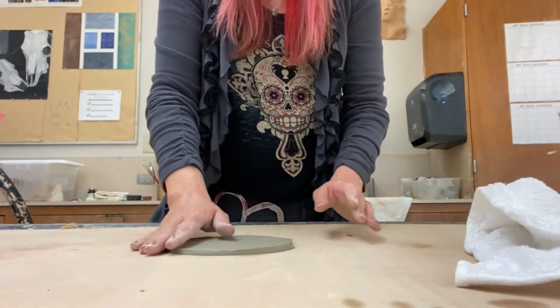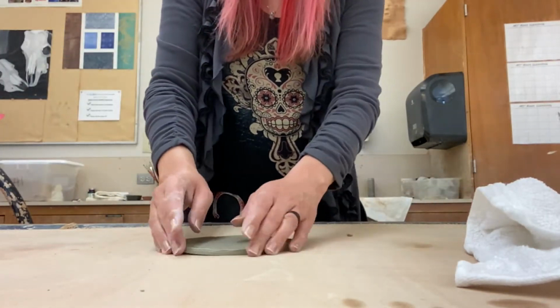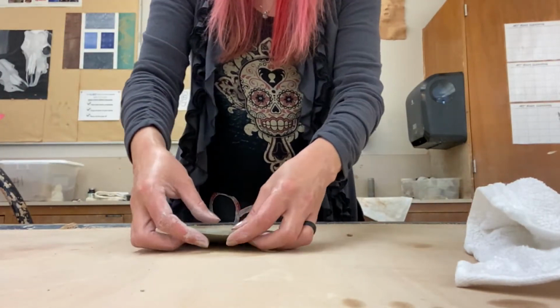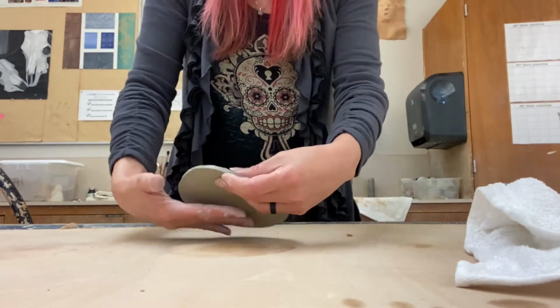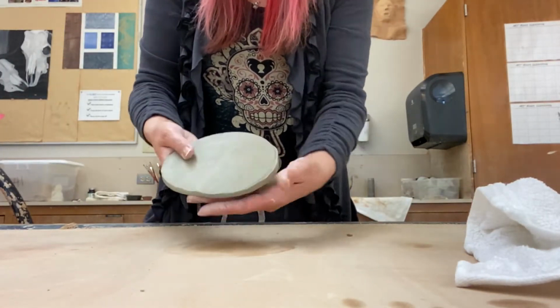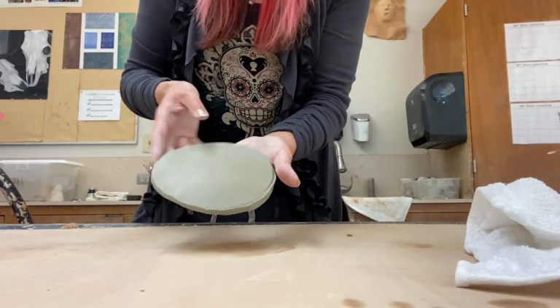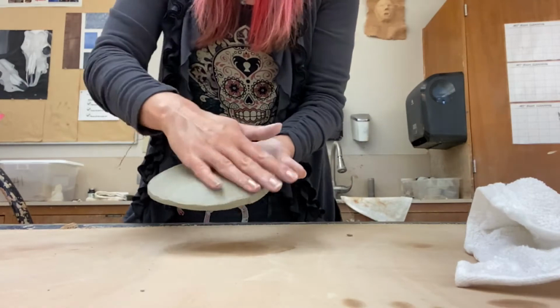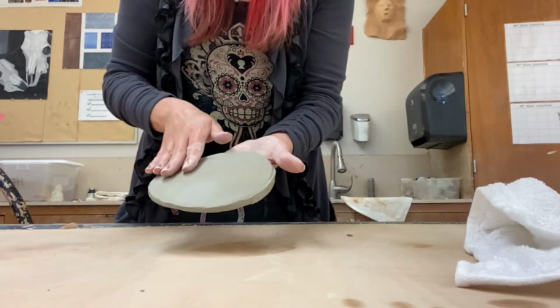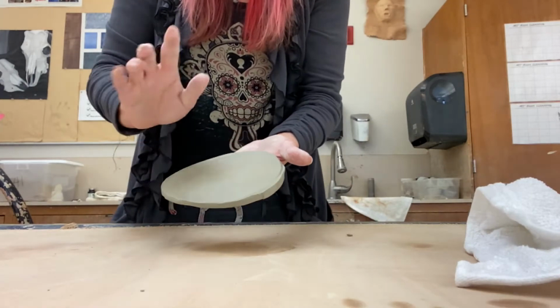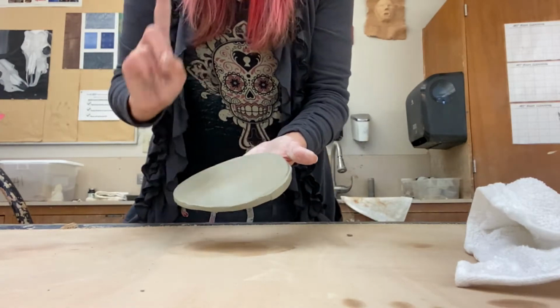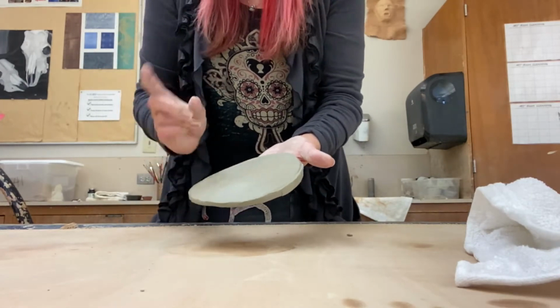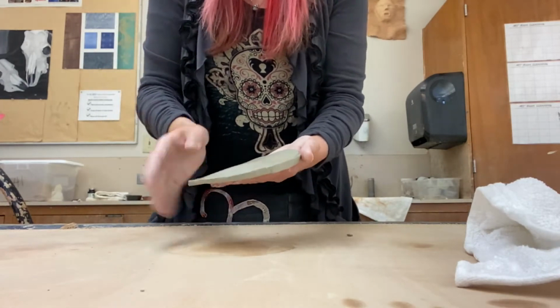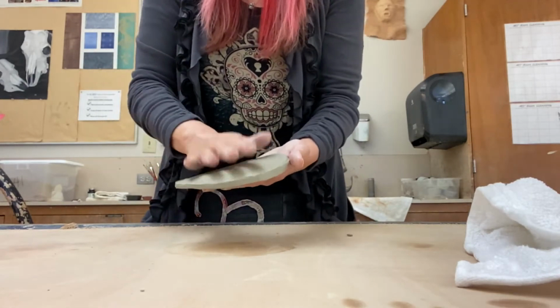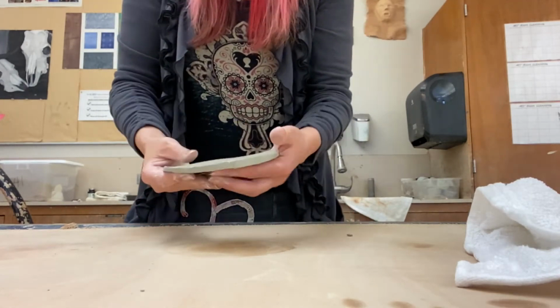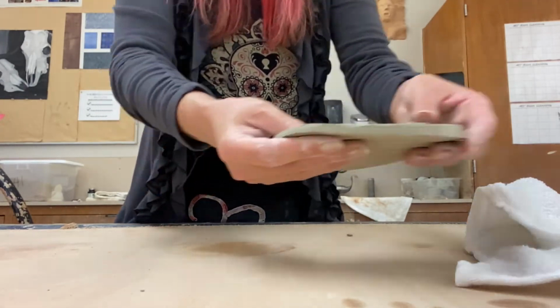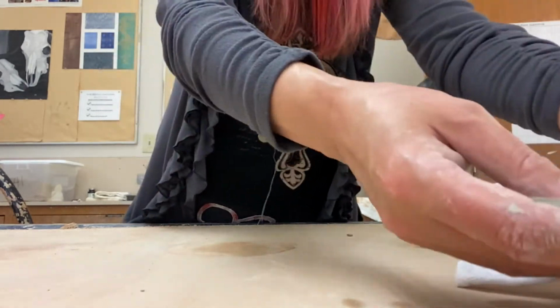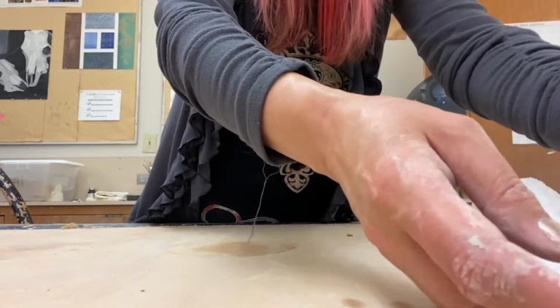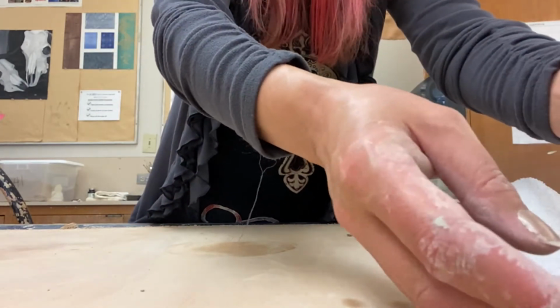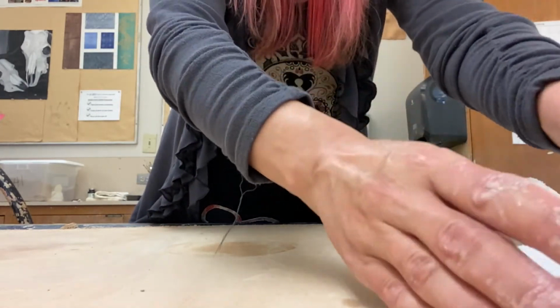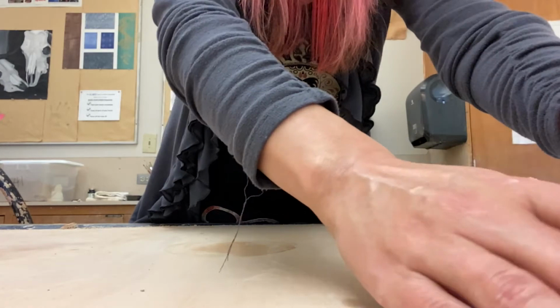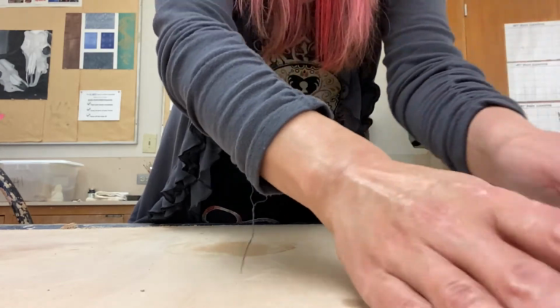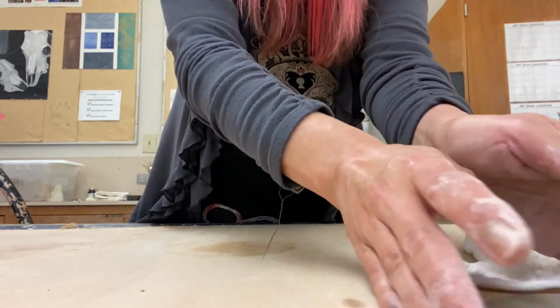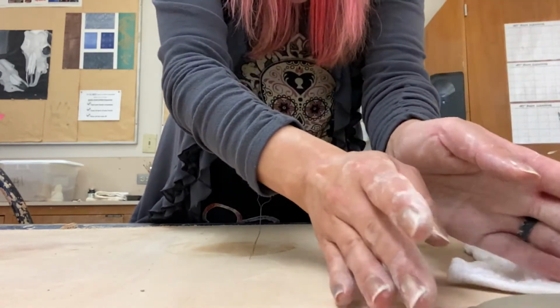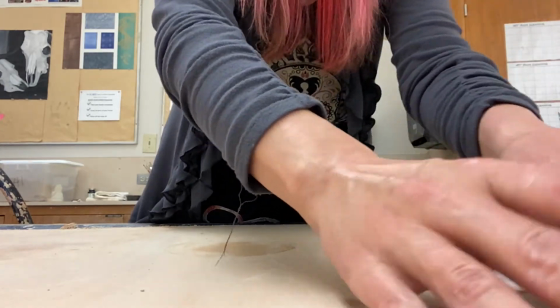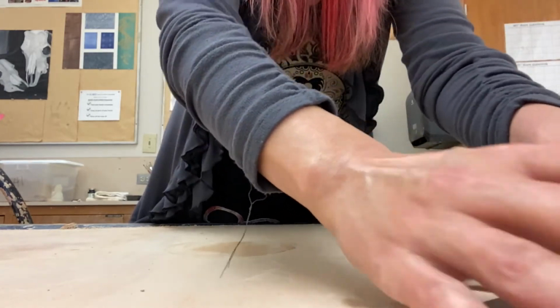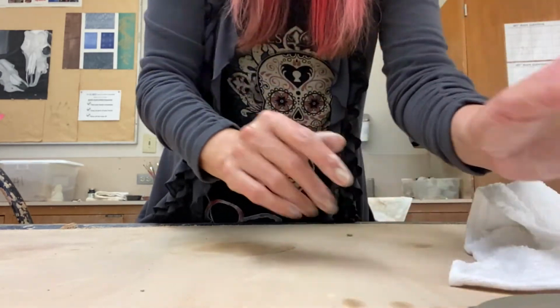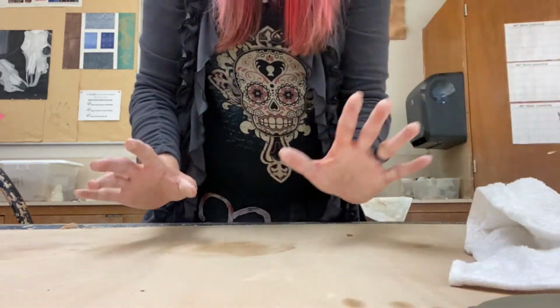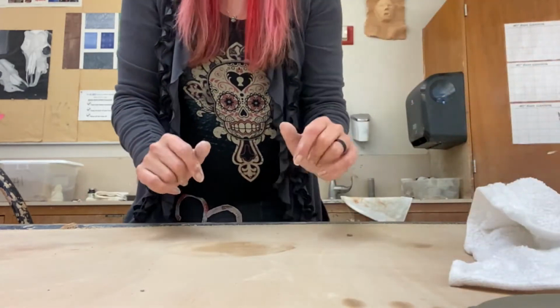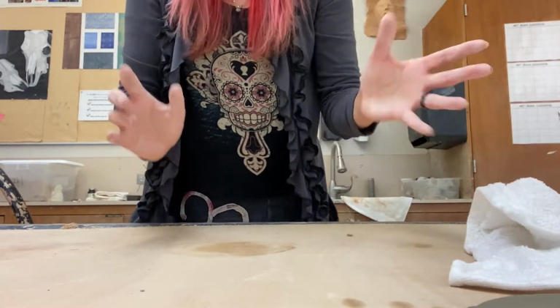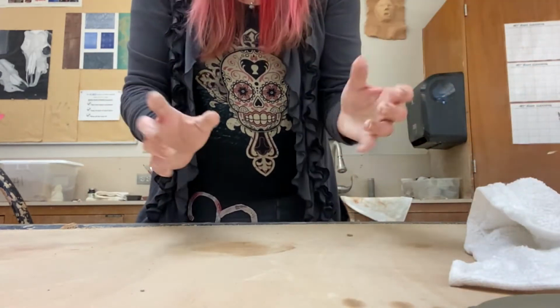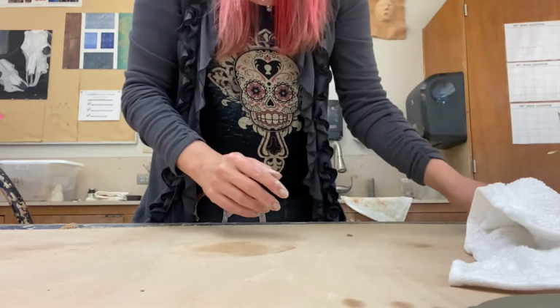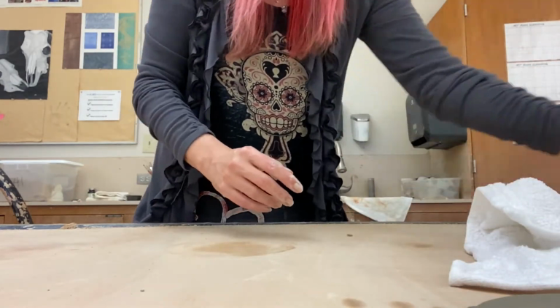Now we have a nice base to our coil pot. Another way that you can create a base is by using a coil to create that. I'm going to set that aside and show you how to make a coil.